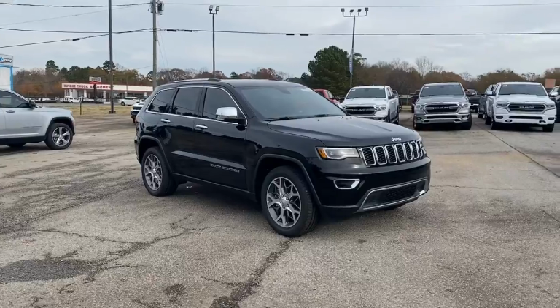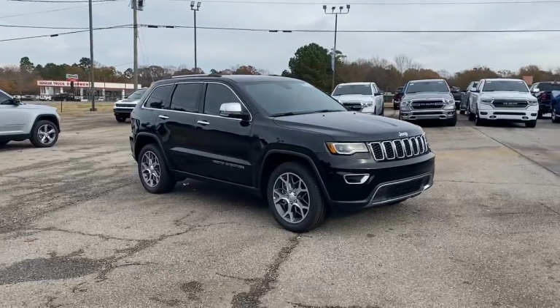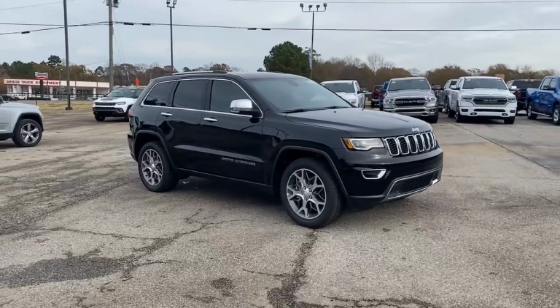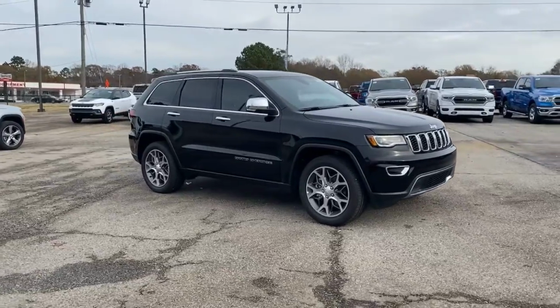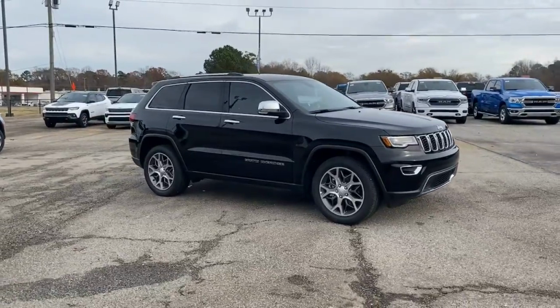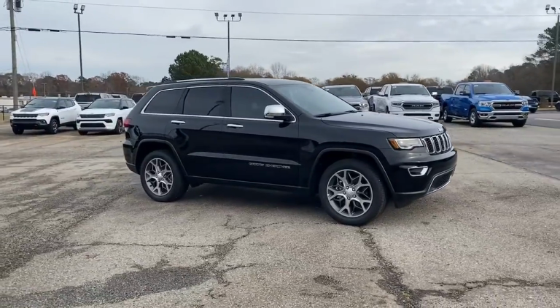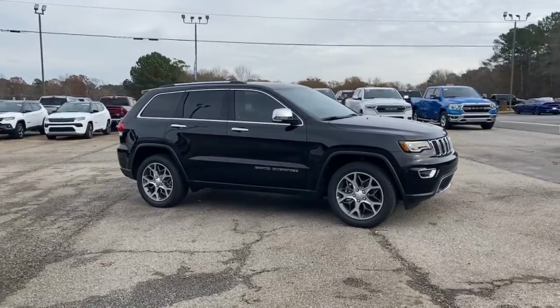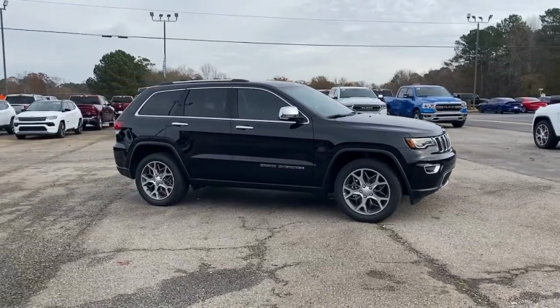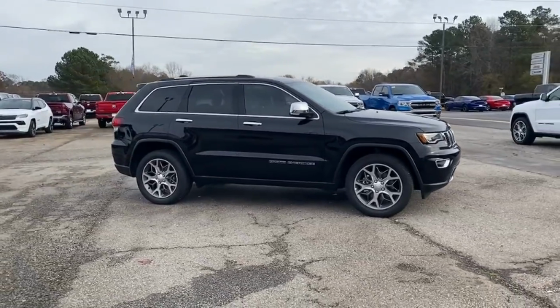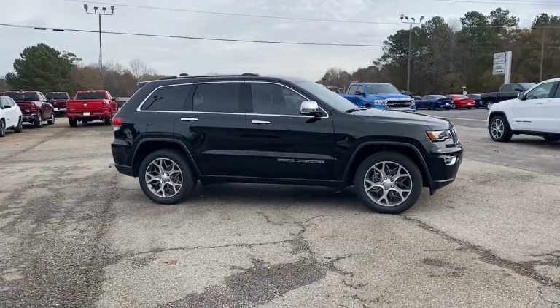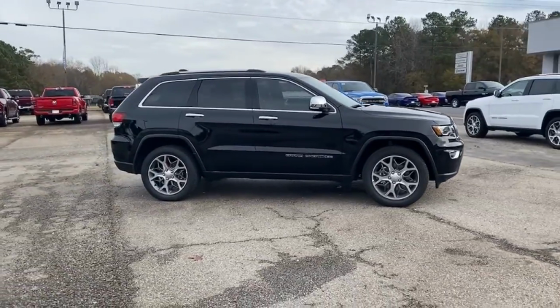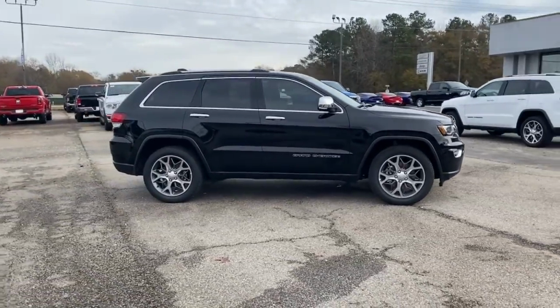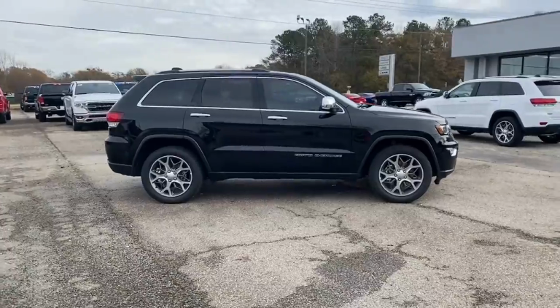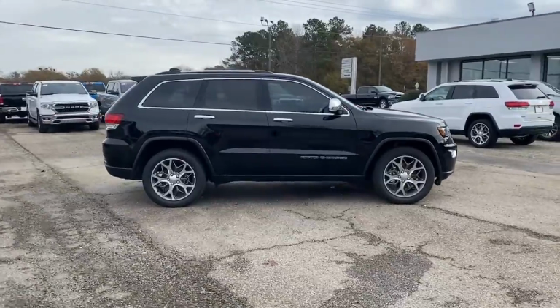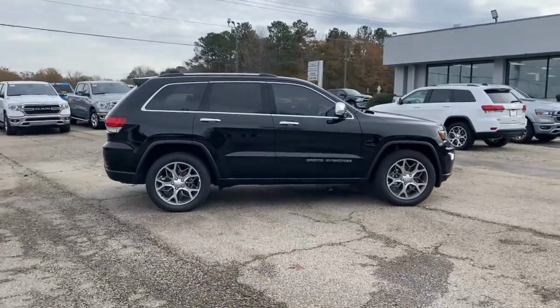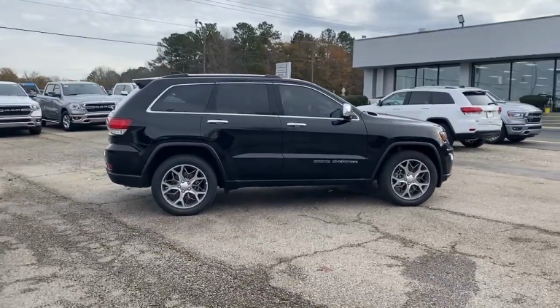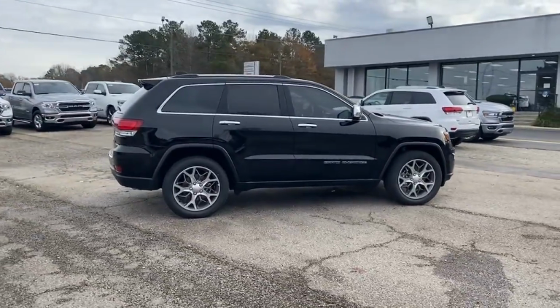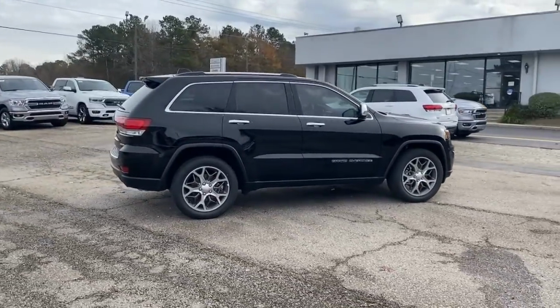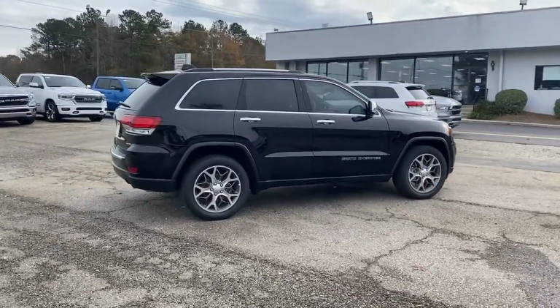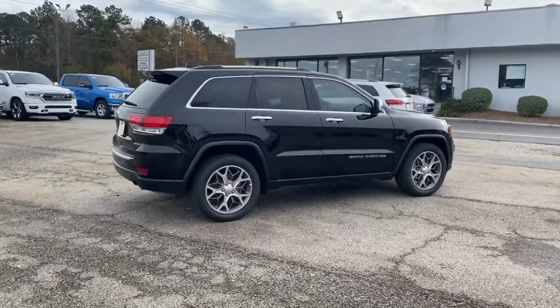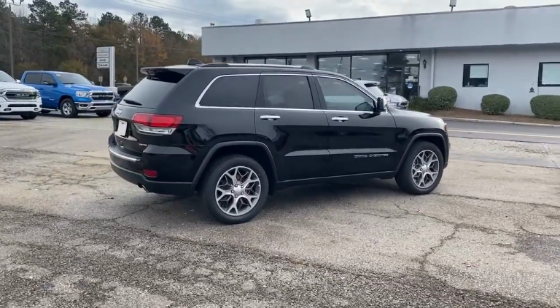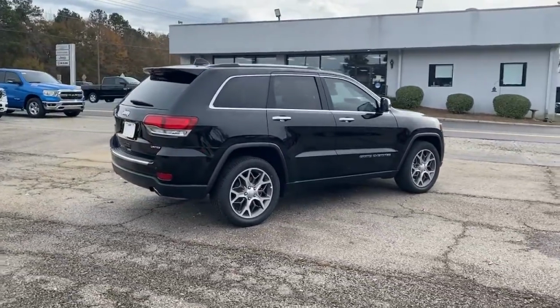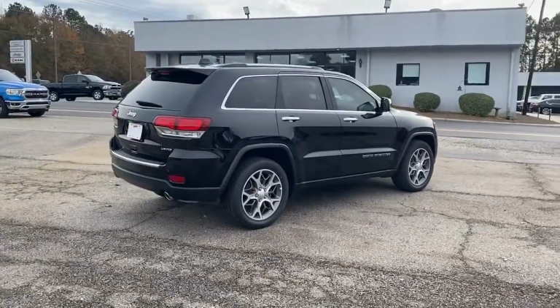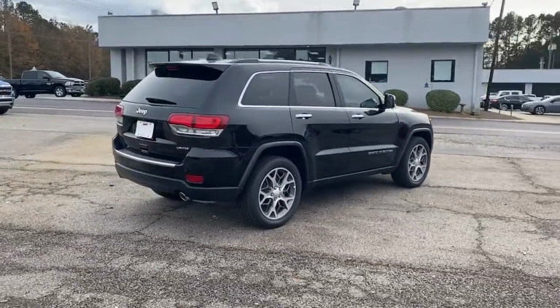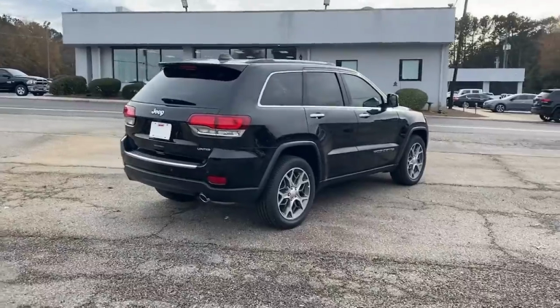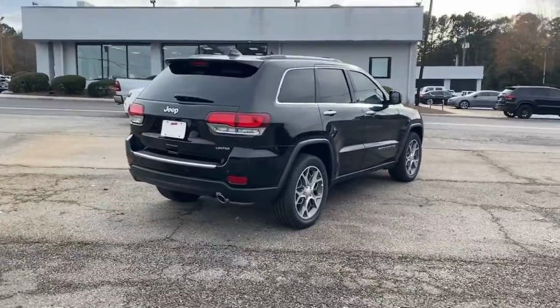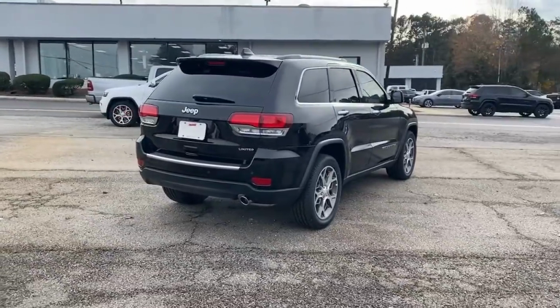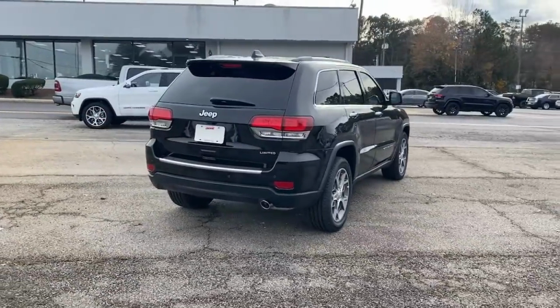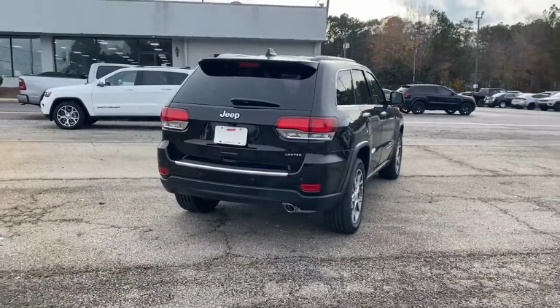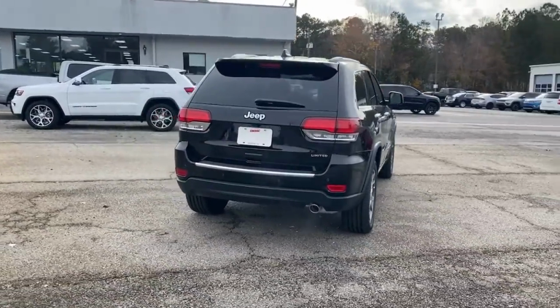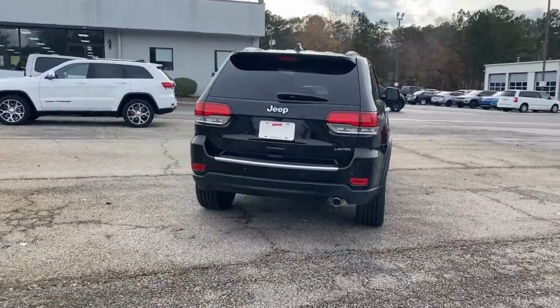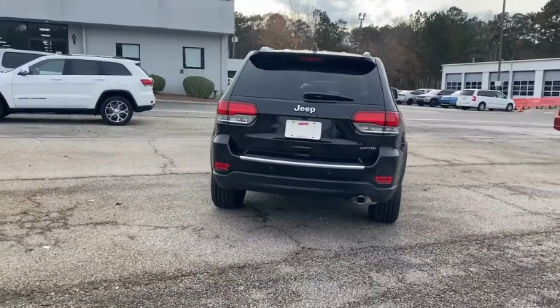Get into the 2021 Jeep Grand Cherokee. The Grand Cherokee delivers rugged off-road capability, refined luxury, technology that keeps you safe, connected, and entertained, and an iconic spirit of adventure.